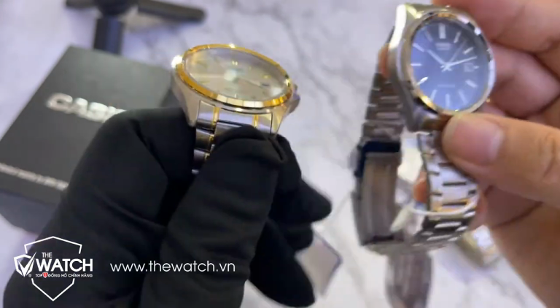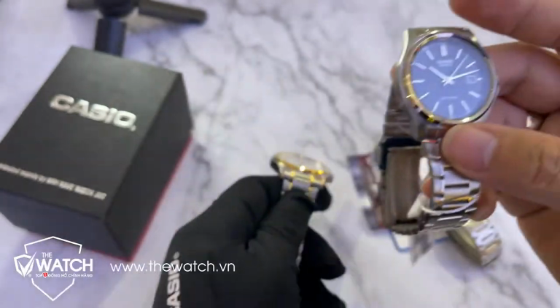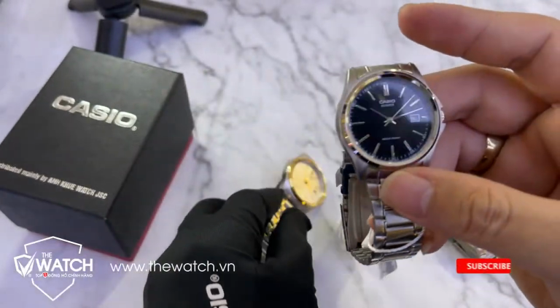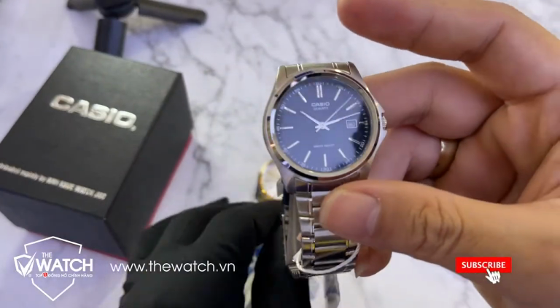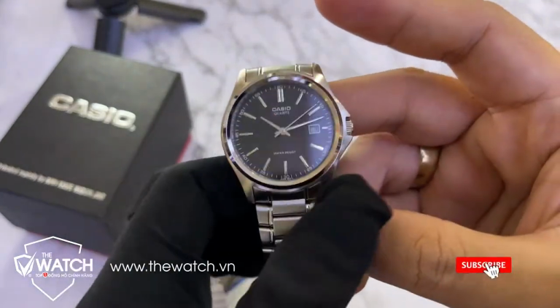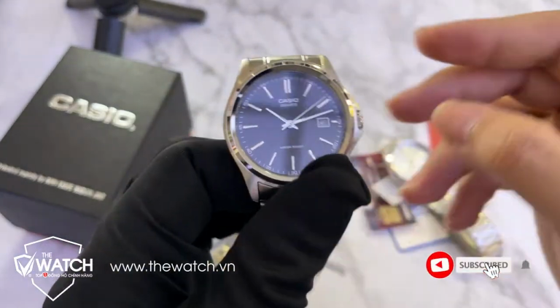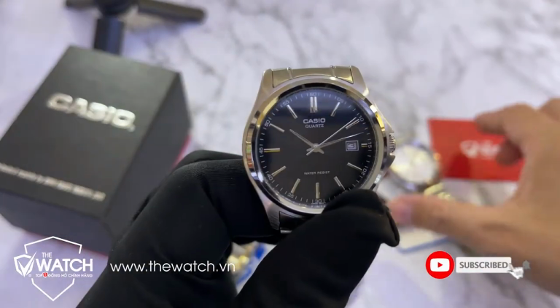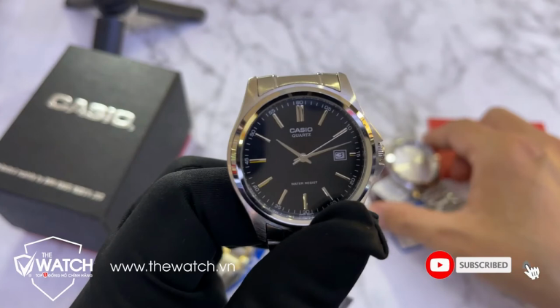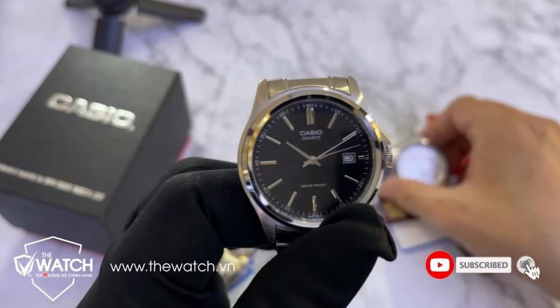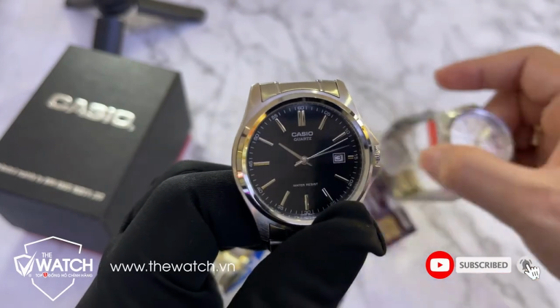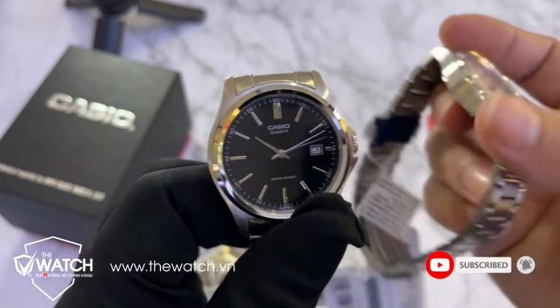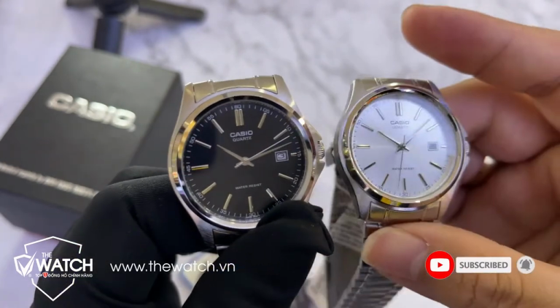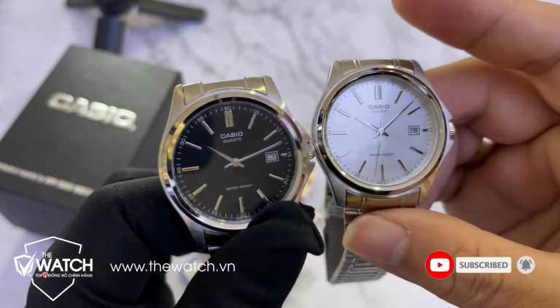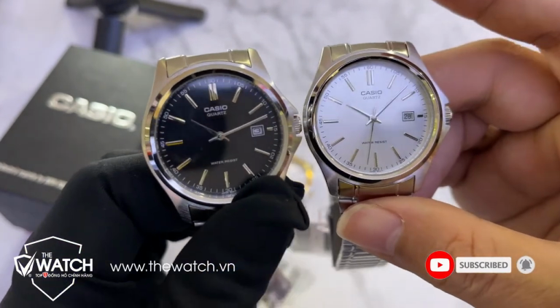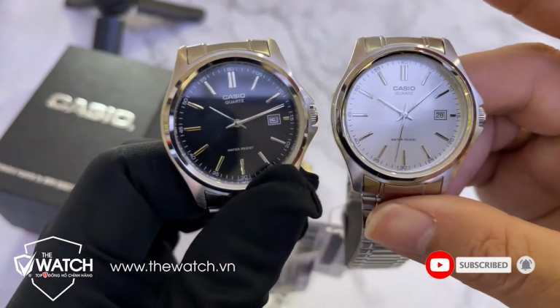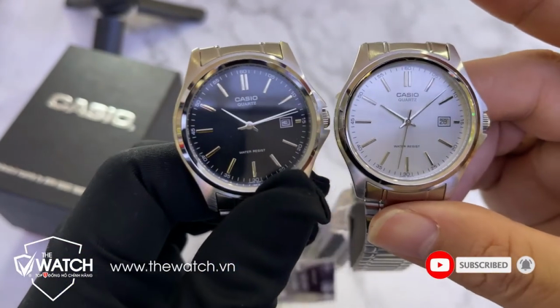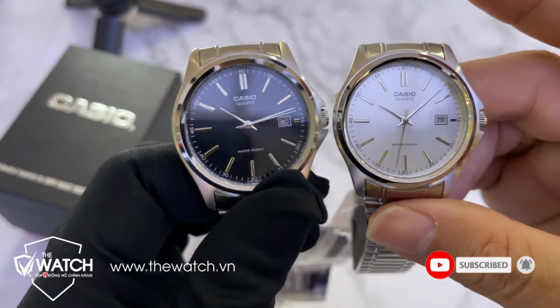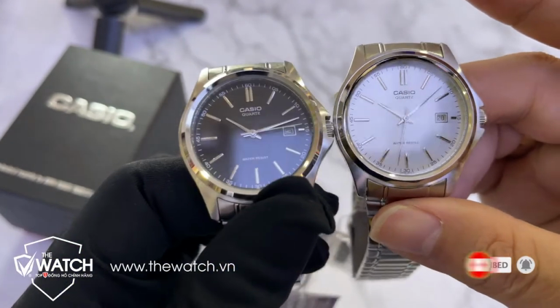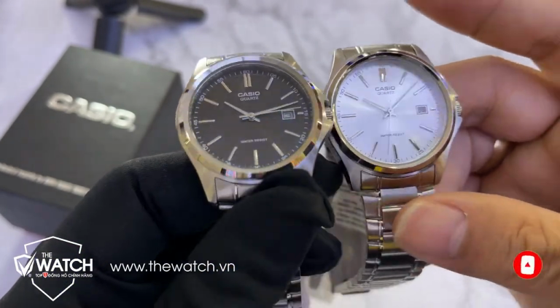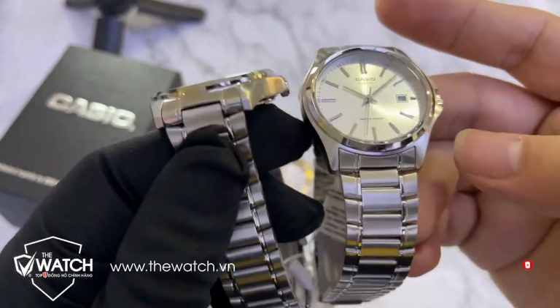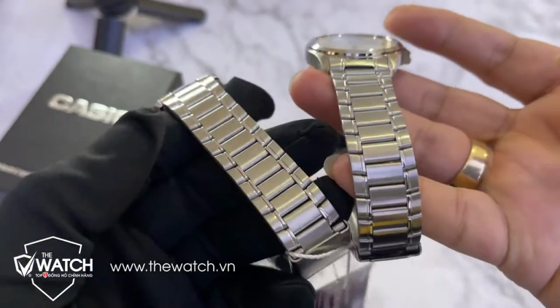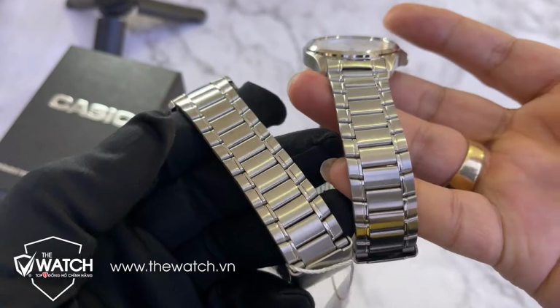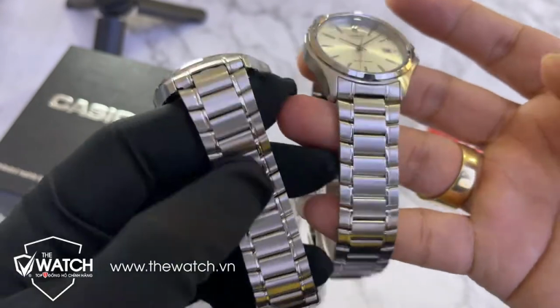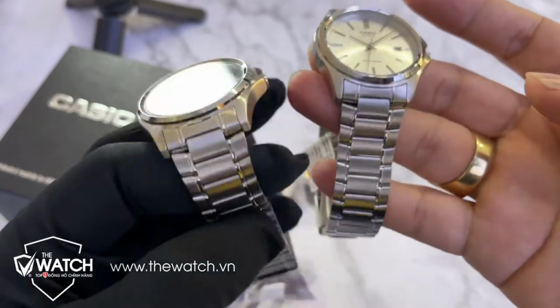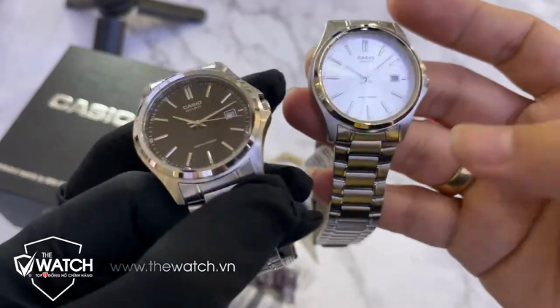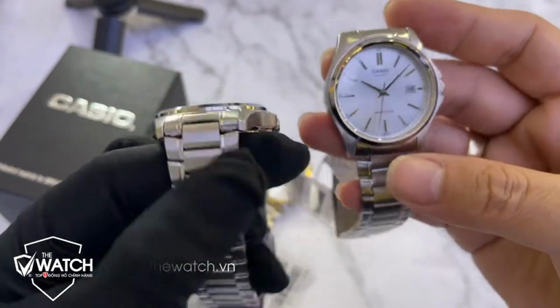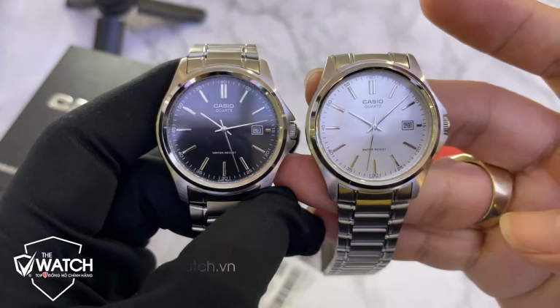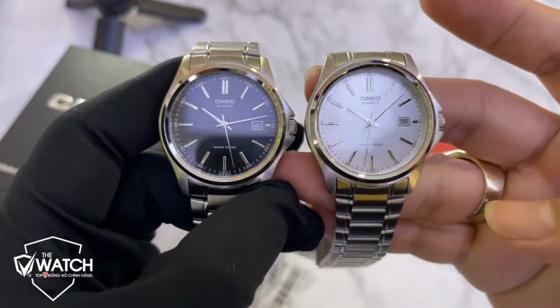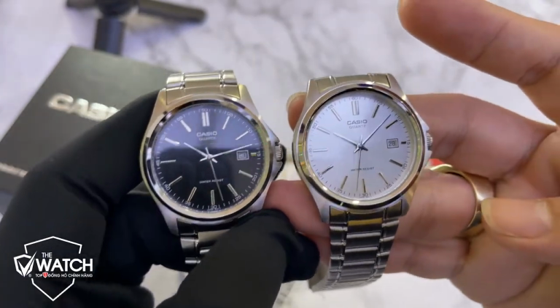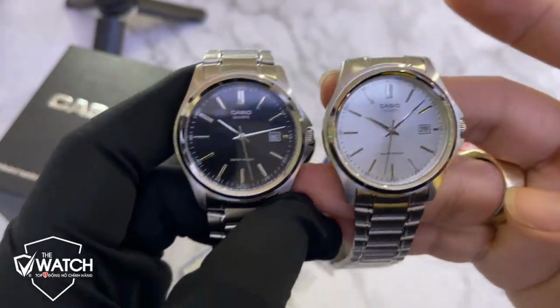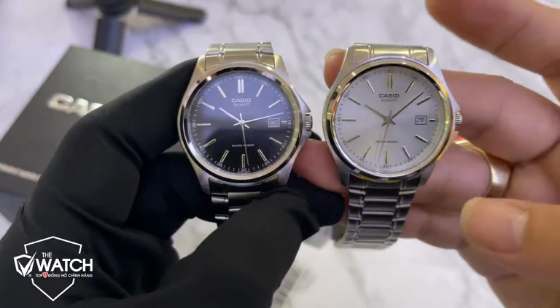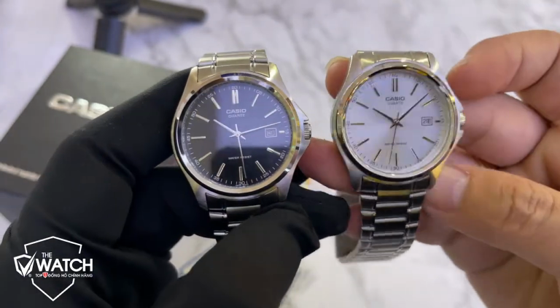Phiên bản mặt đen cũng vậy thôi, cũng rất đẹp. Anh em mà không thích mặt trắng thì đeo mặt đen, không thích đeo mặt đen thì đeo đờ mi. Phần dây vỏ rất là đẹp, size mặt 38 thì rất là dễ đeo.